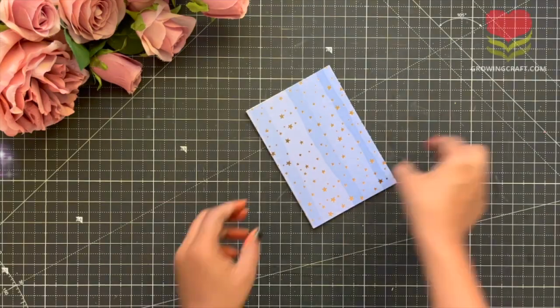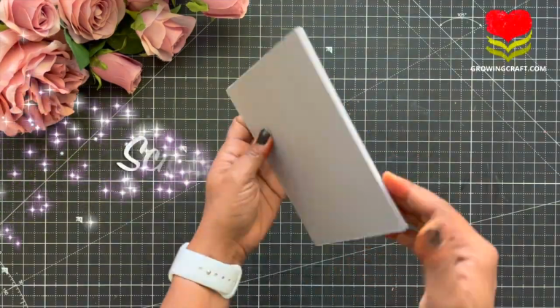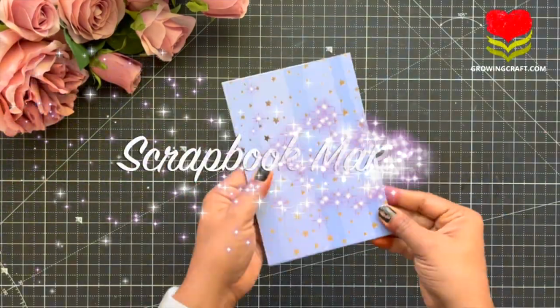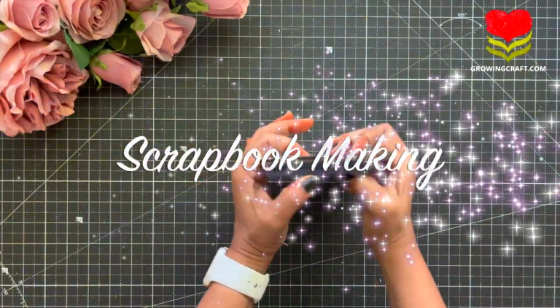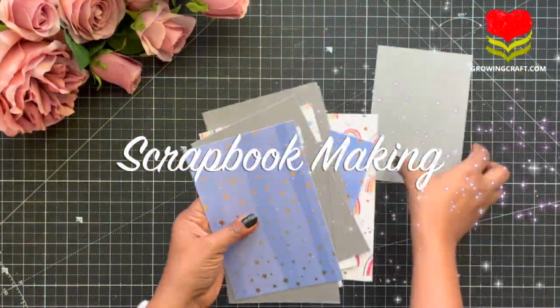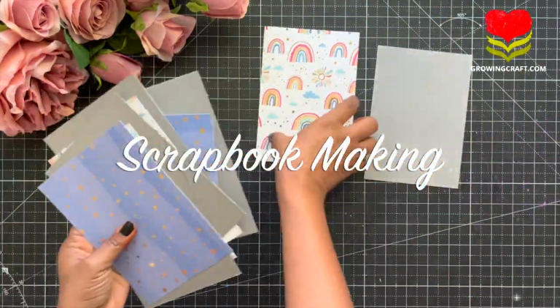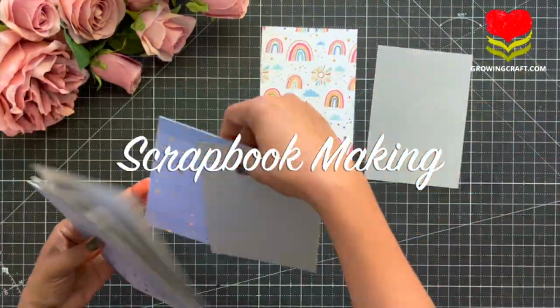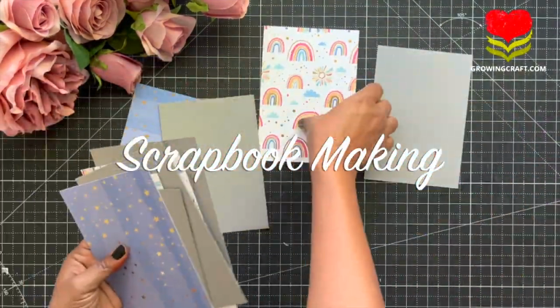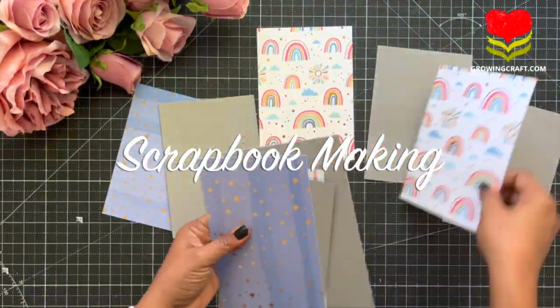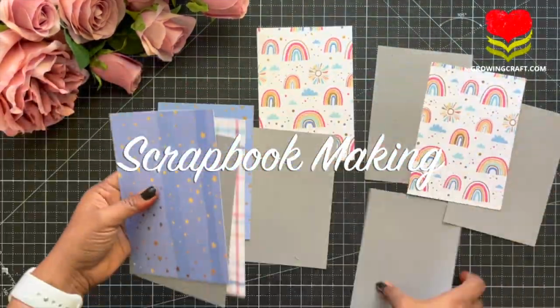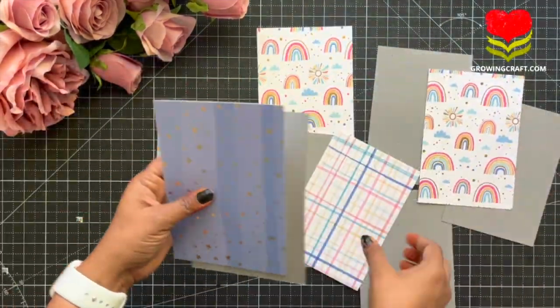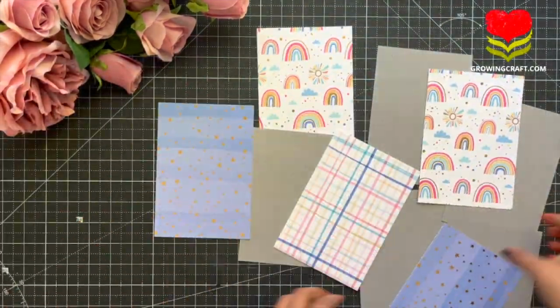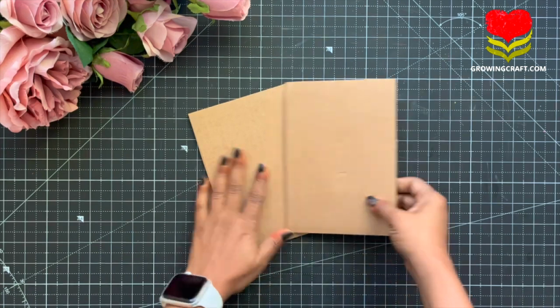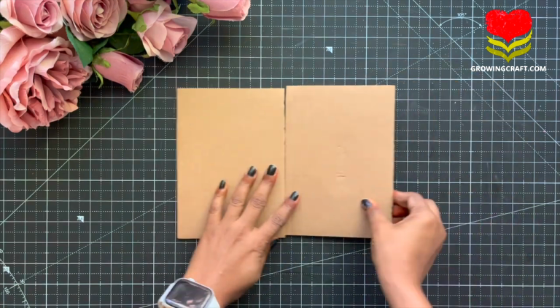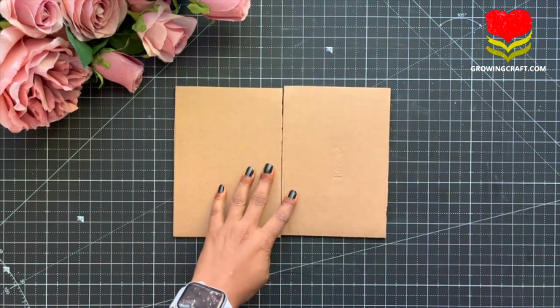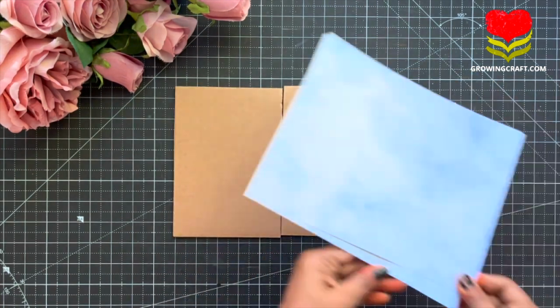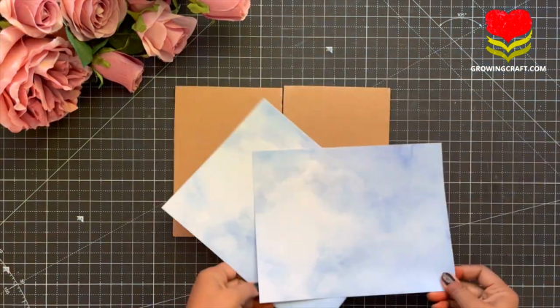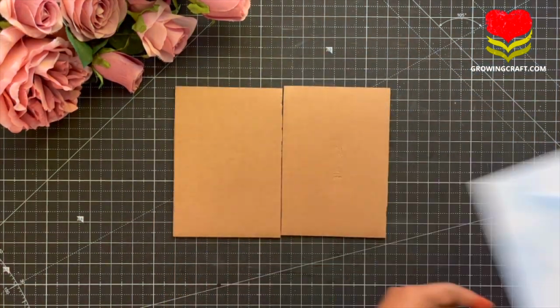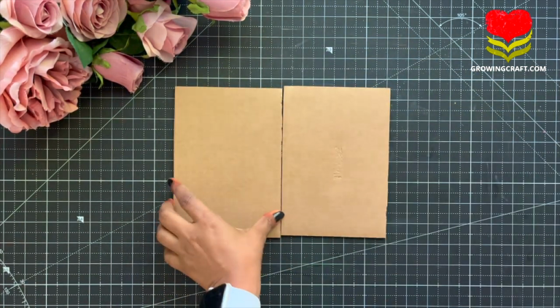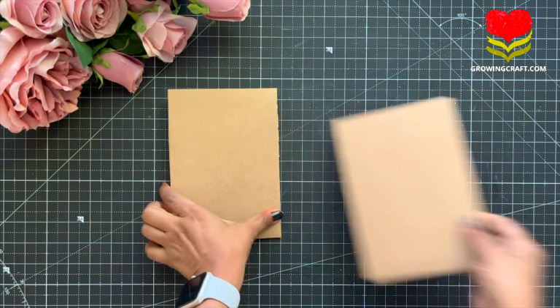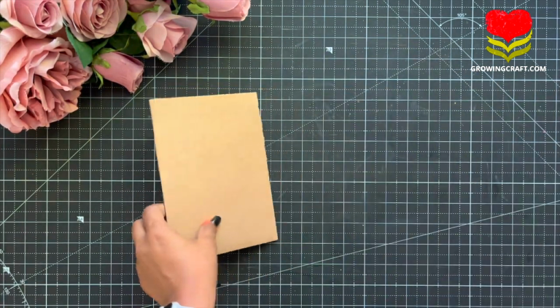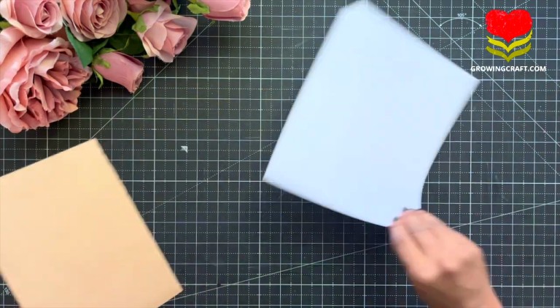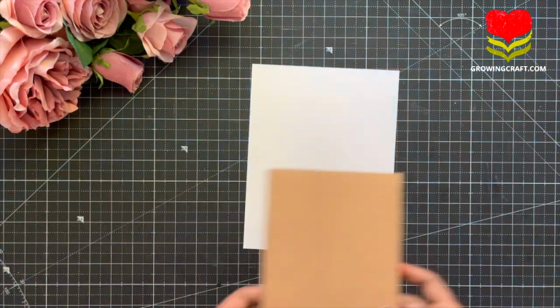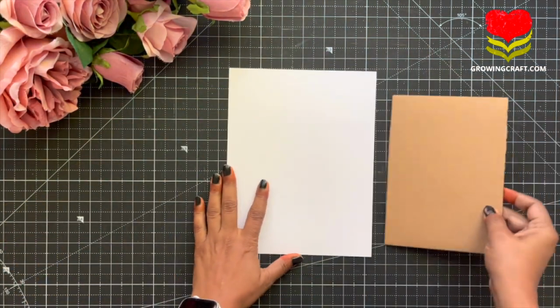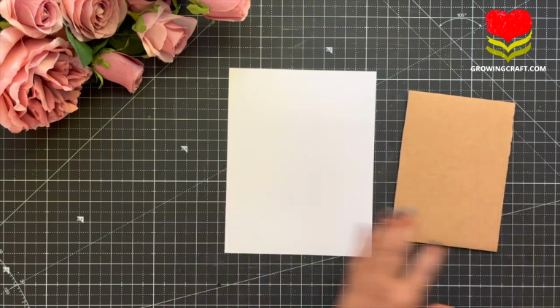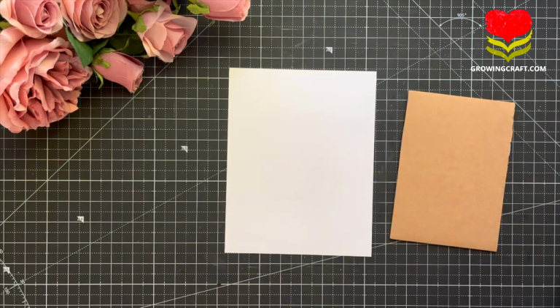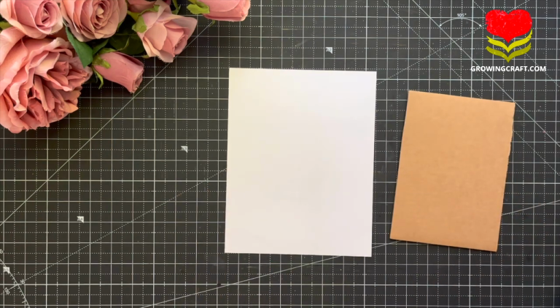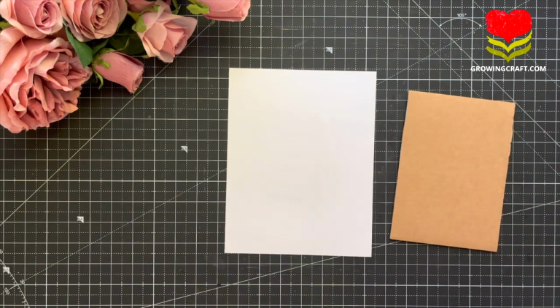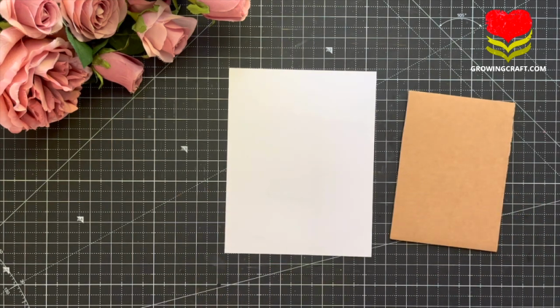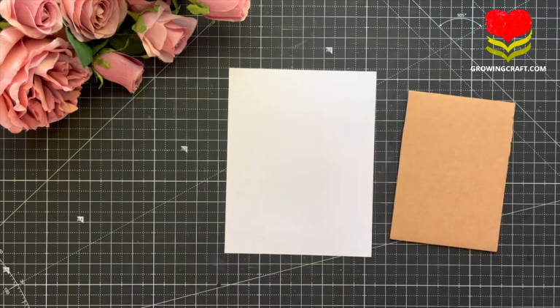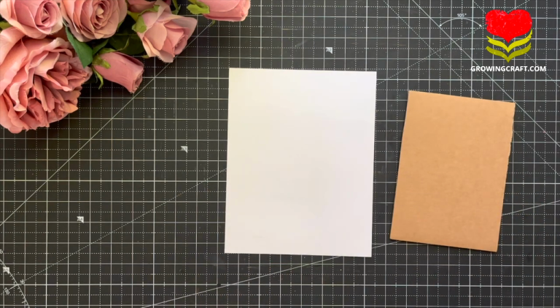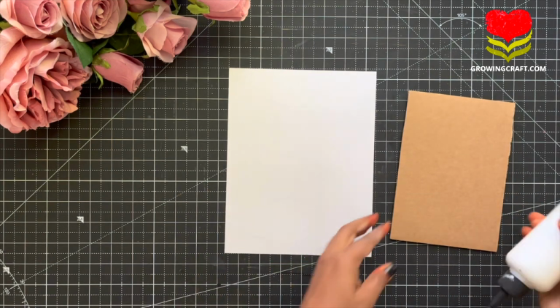Hey everyone, this is Sonia here from Going Craft and today we are going to make a scrapbook. First I have taken up two cardboard pieces. Whatever scrapbook size and layout size I have mentioned that in the video description box. Please do check that.